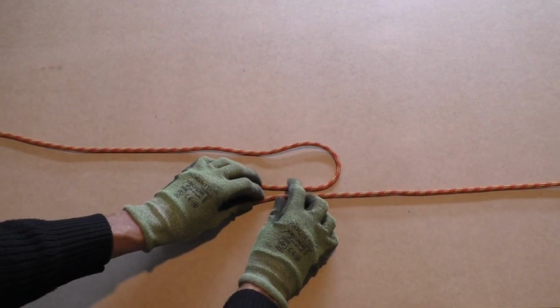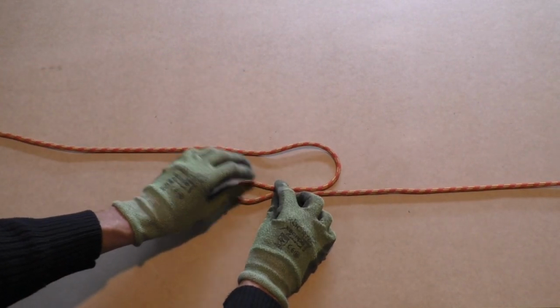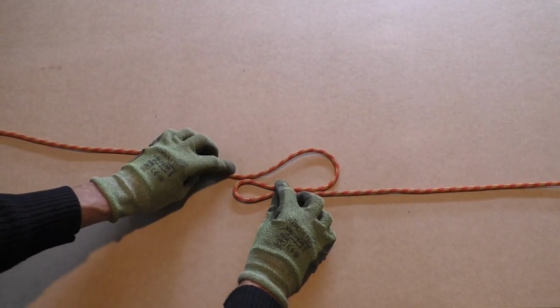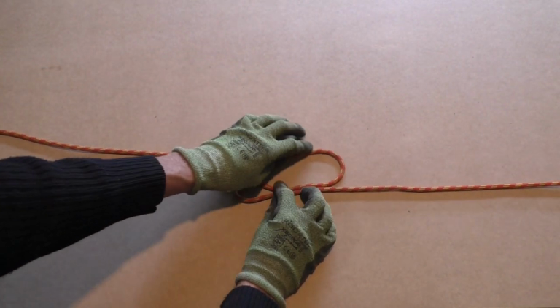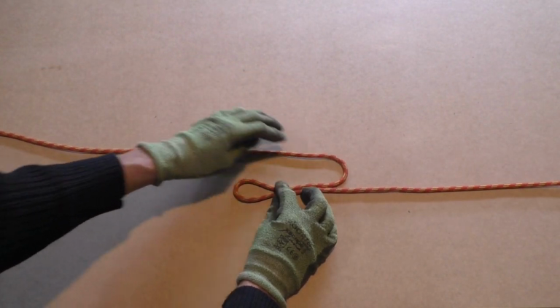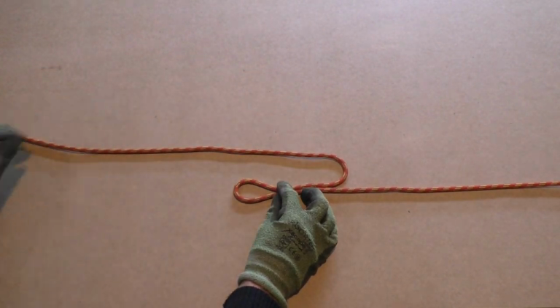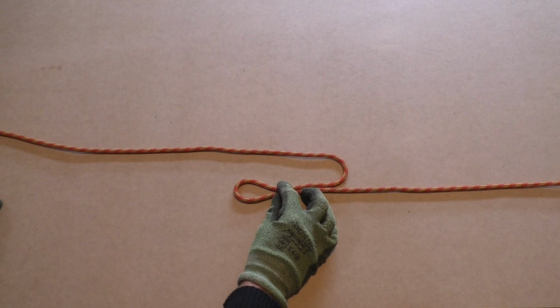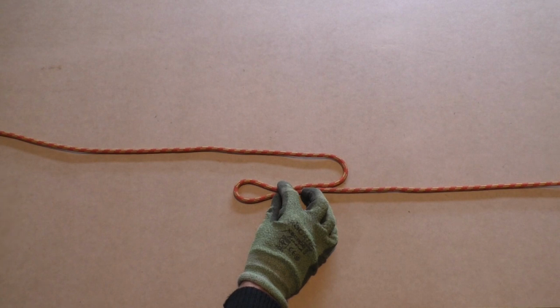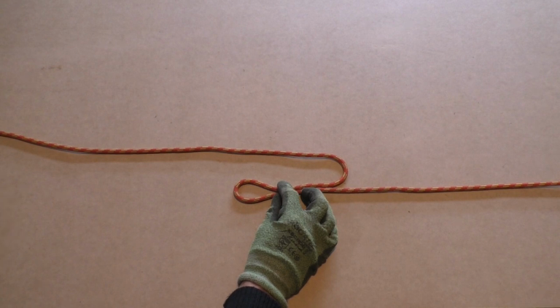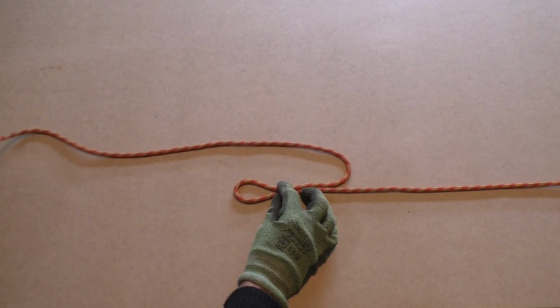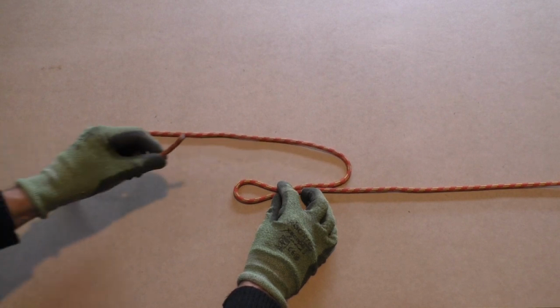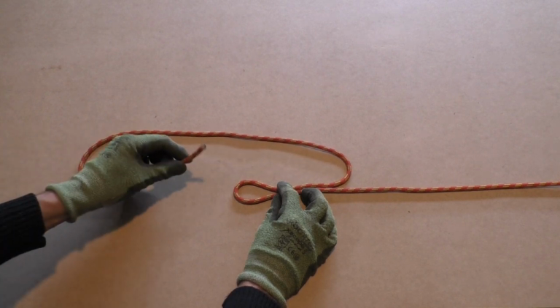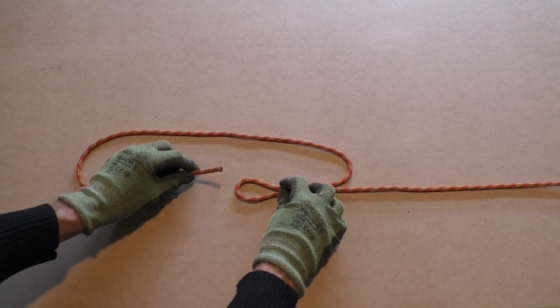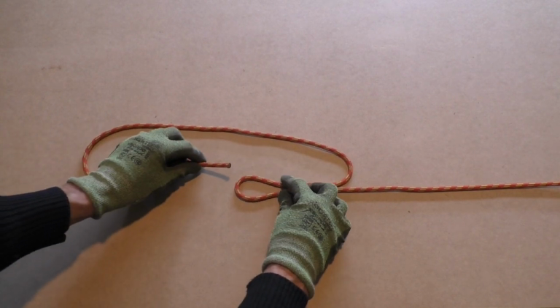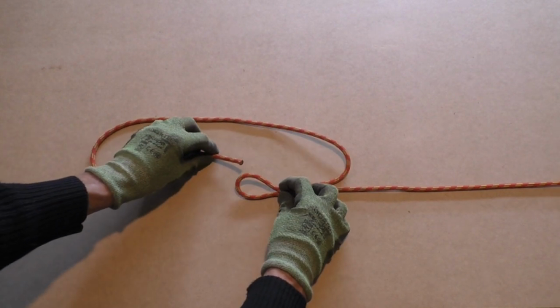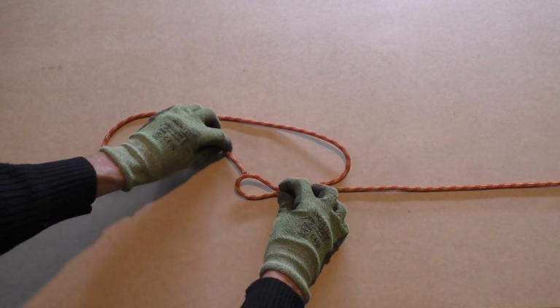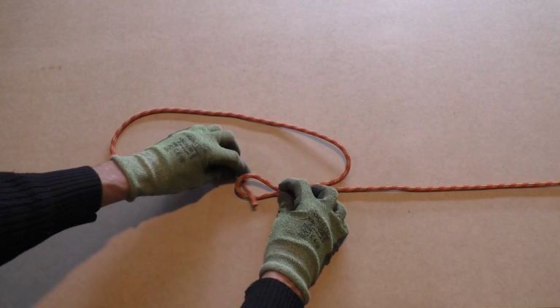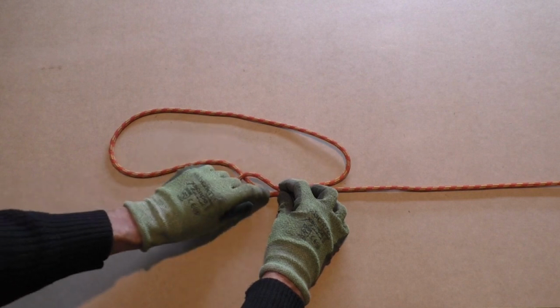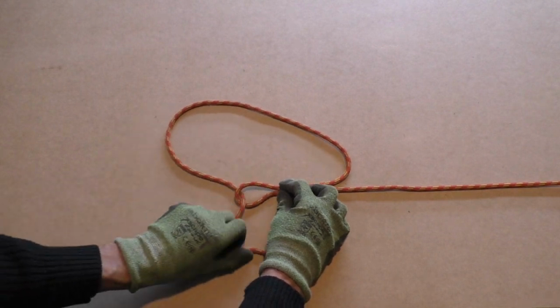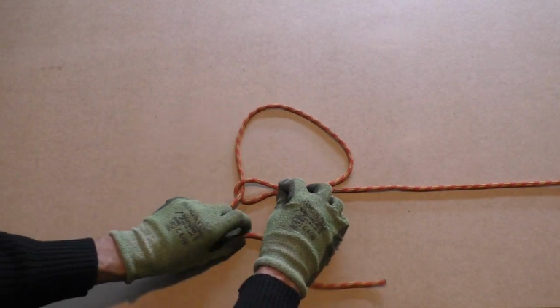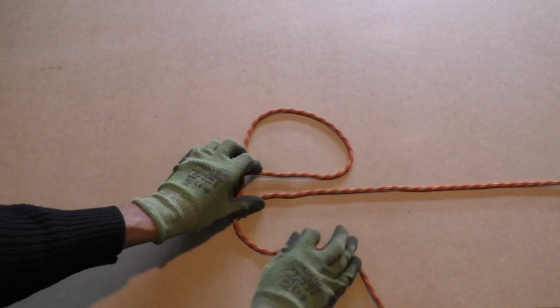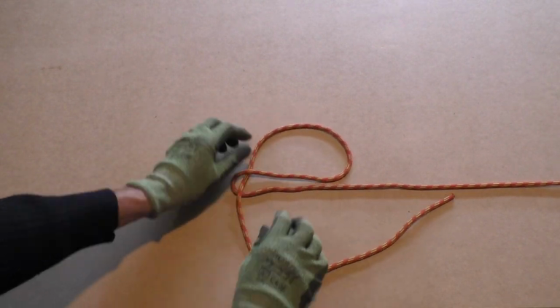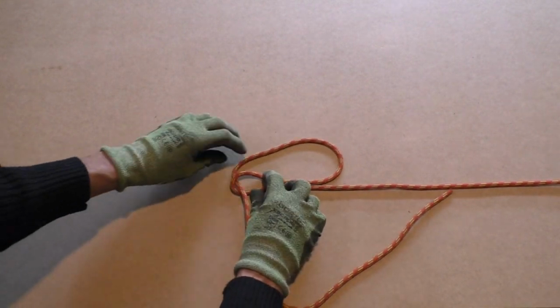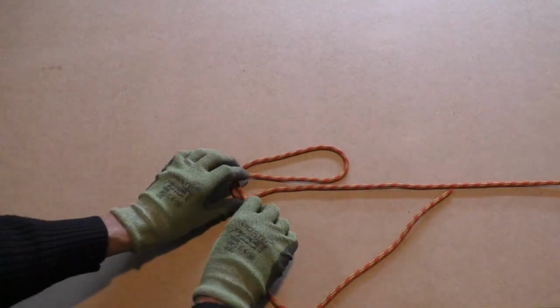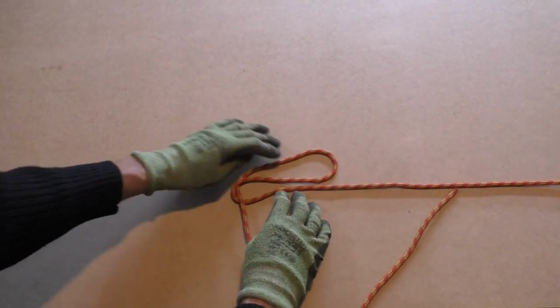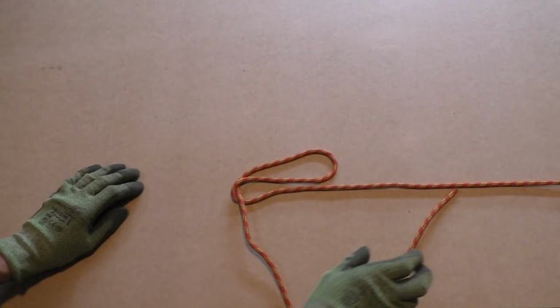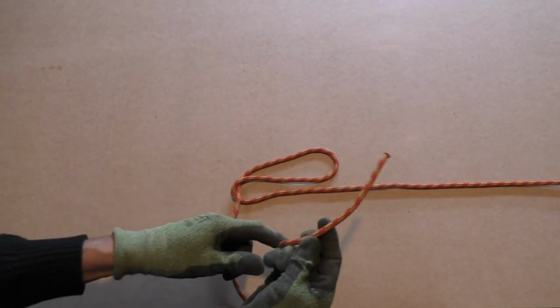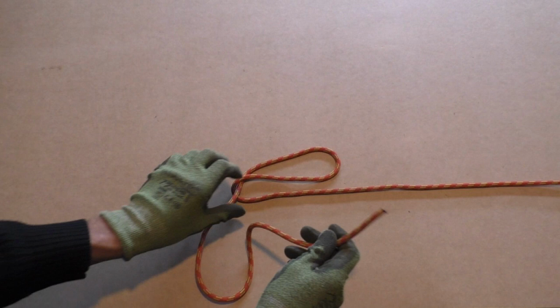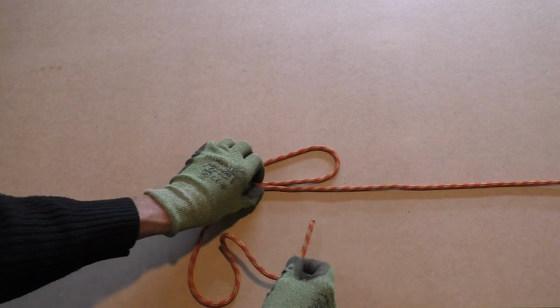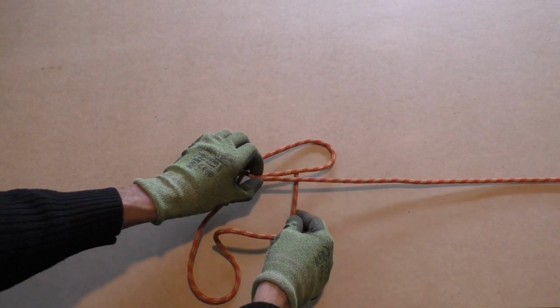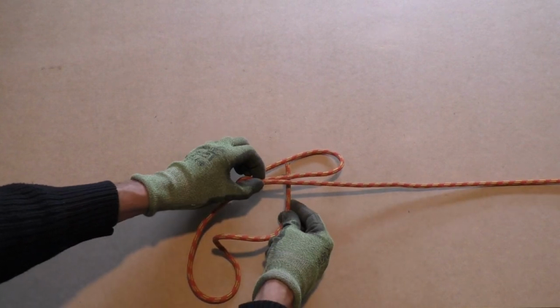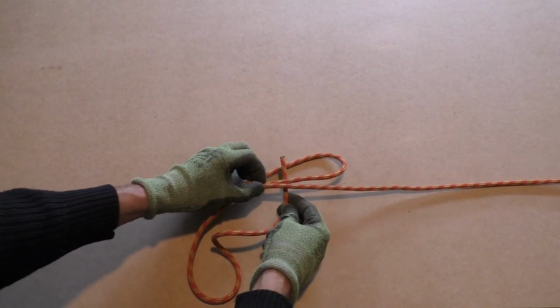Form two opposing bites in the line. Now take the working end and stick it through the first bite. This forms a loop in the line. Next we will take the working end and go through this loop as shown.